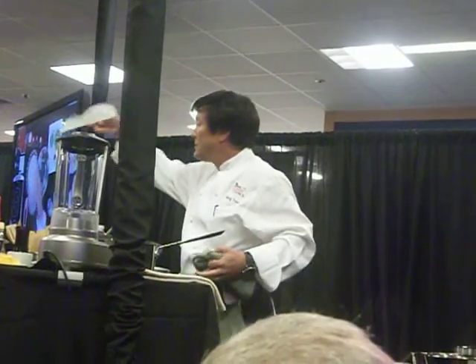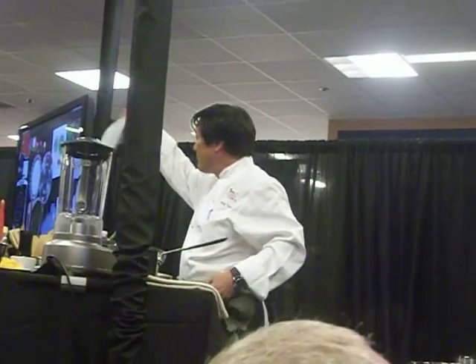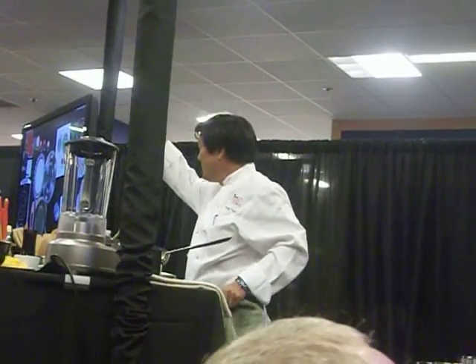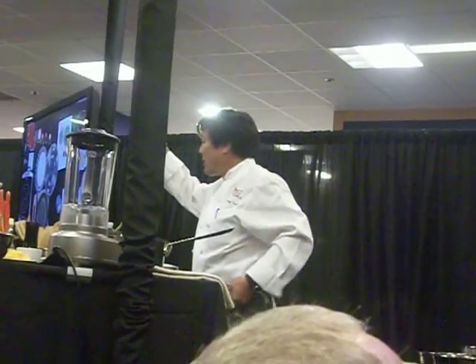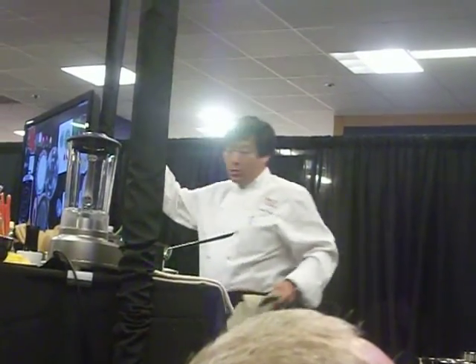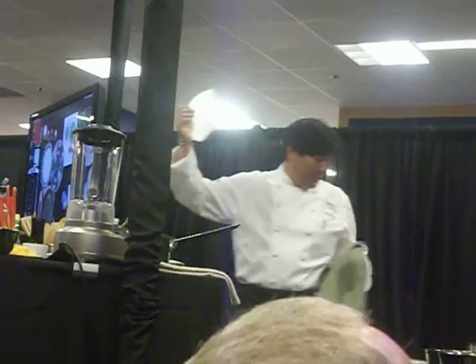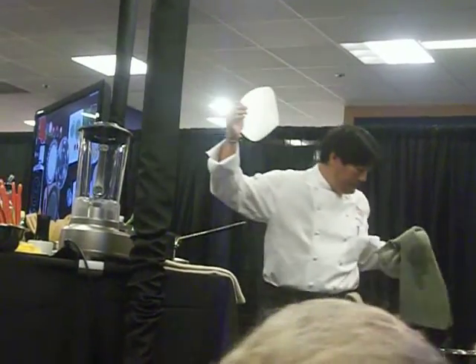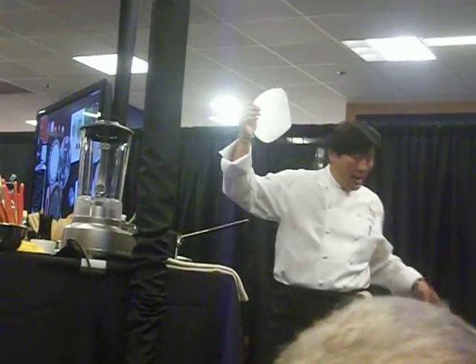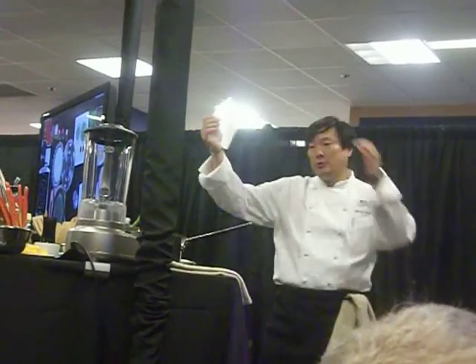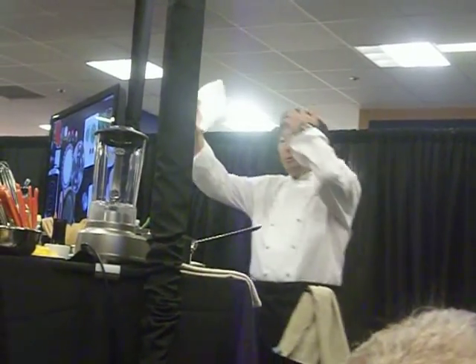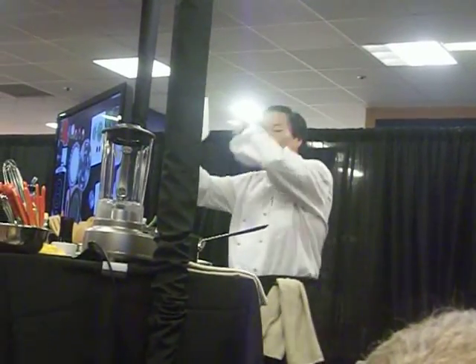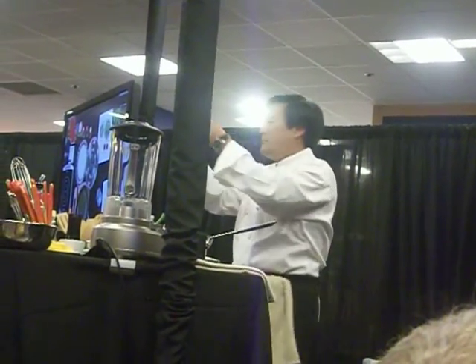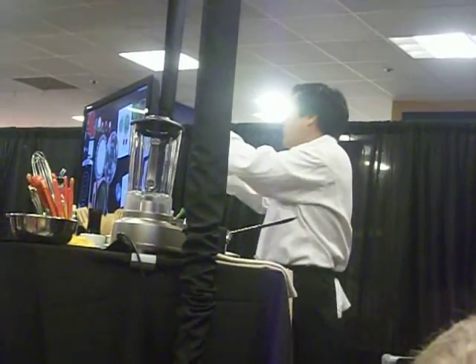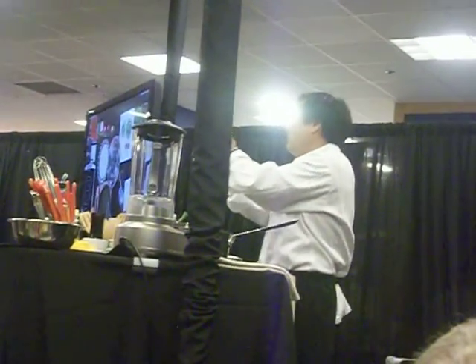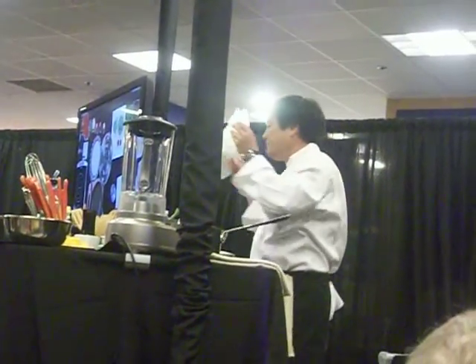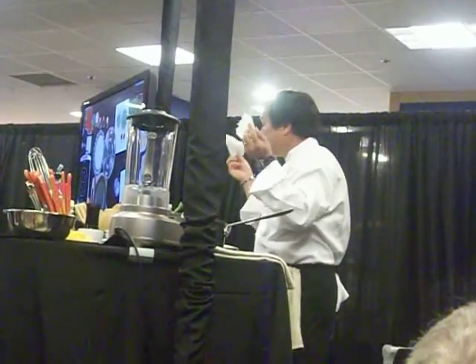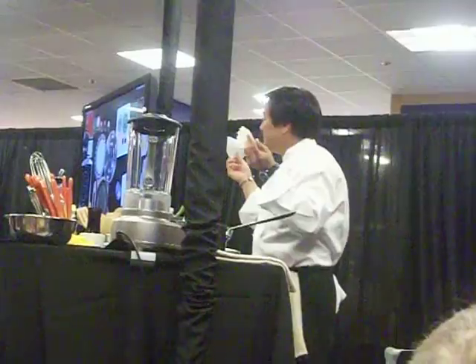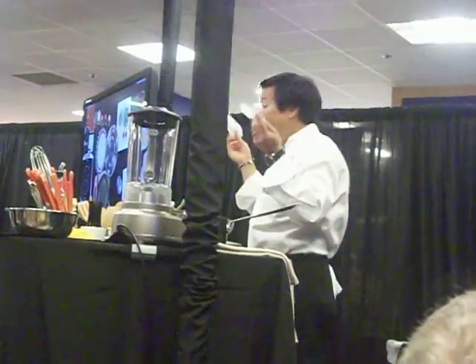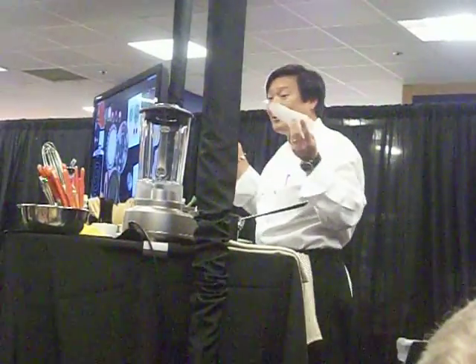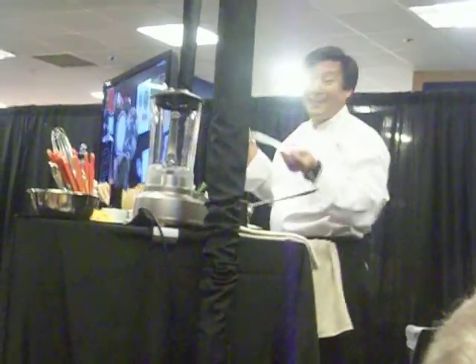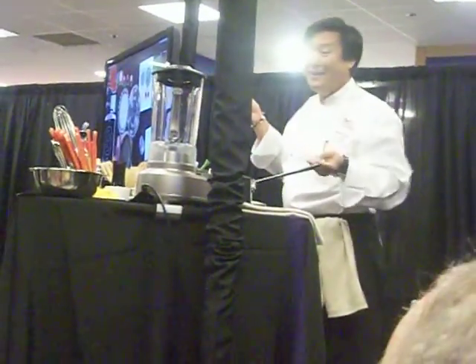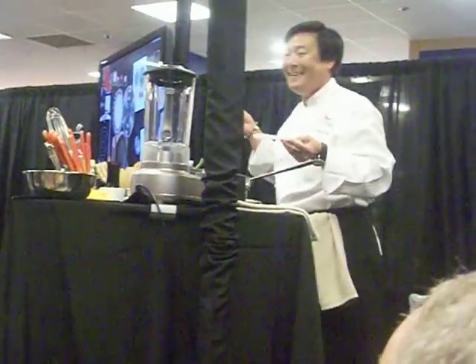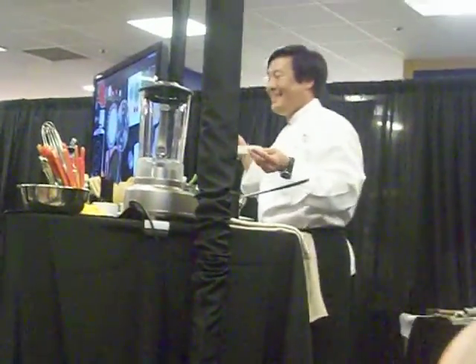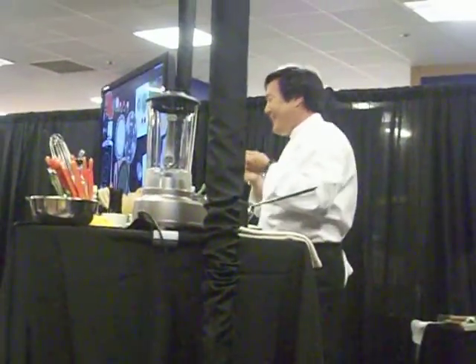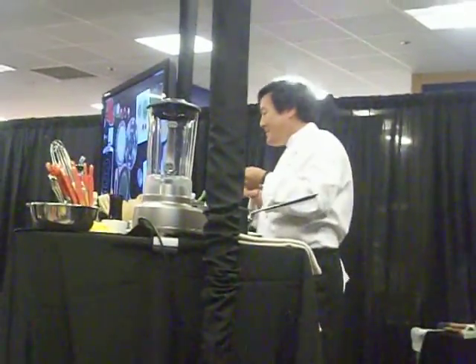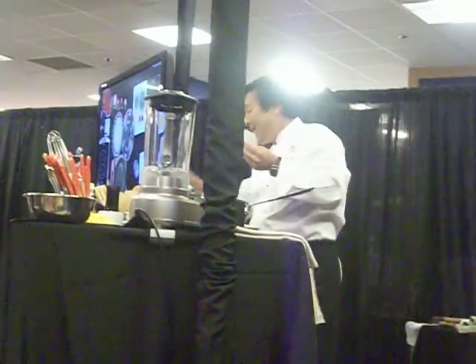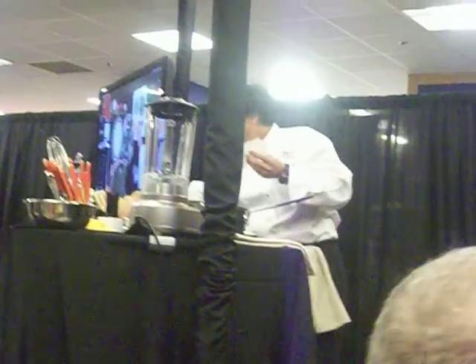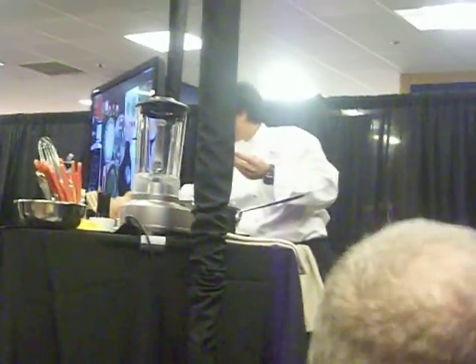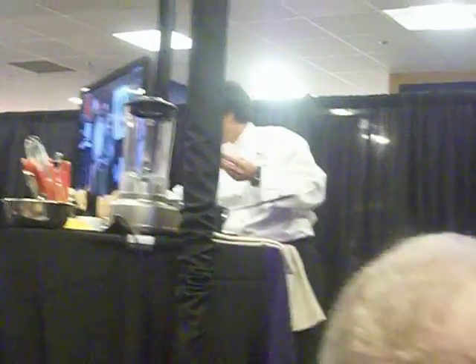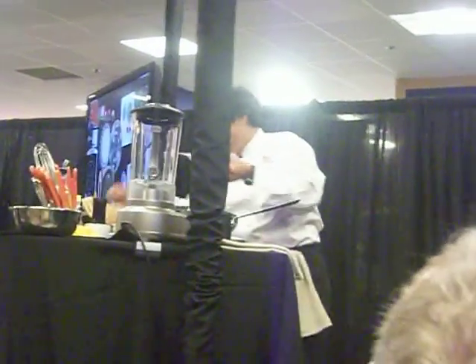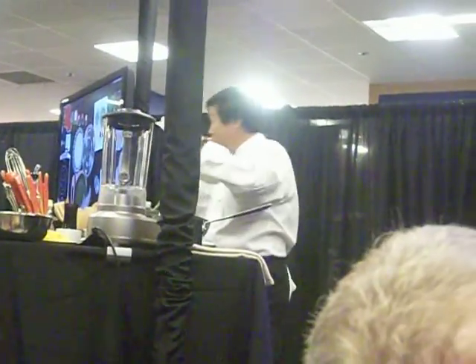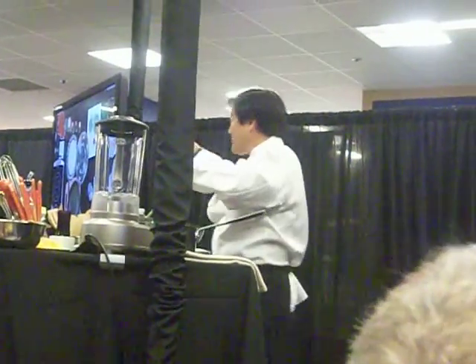Has anyone seen this before? It's called ban trang. Thais use it, the Vietnamese use it. It's very brittle, so you can't use it like this, because that has made a mess.